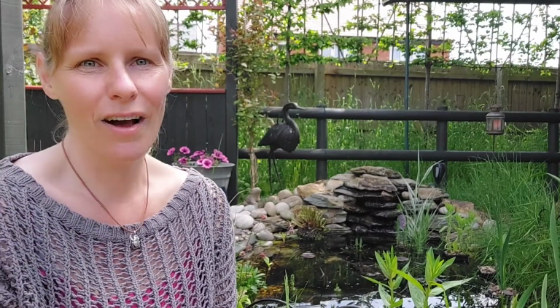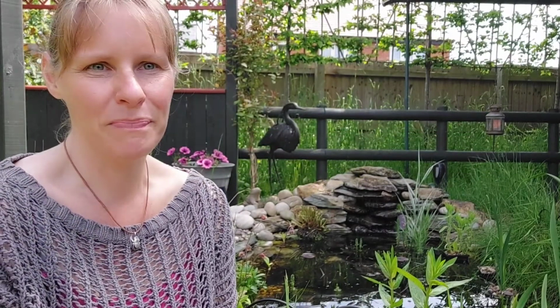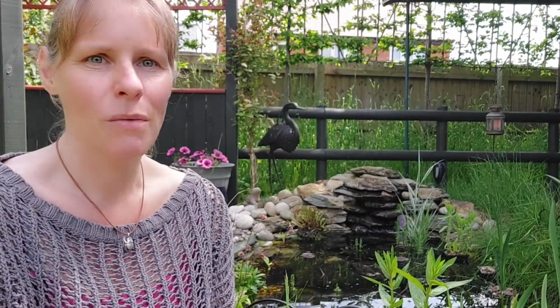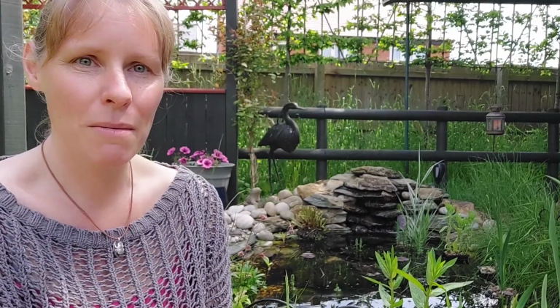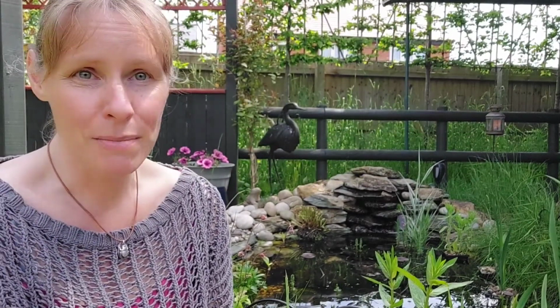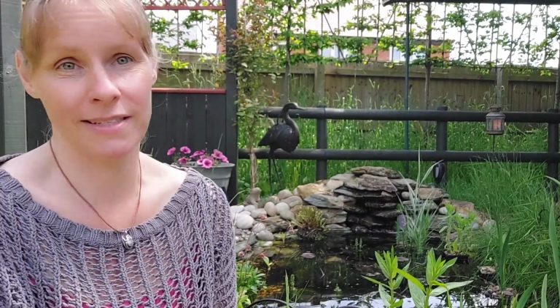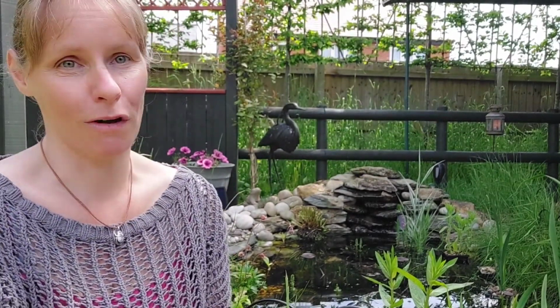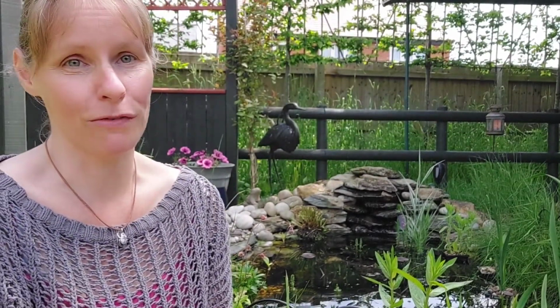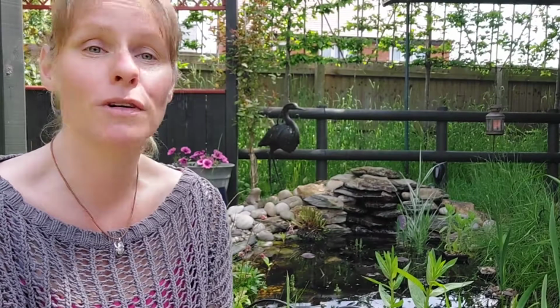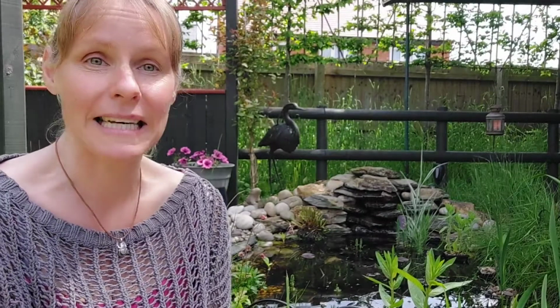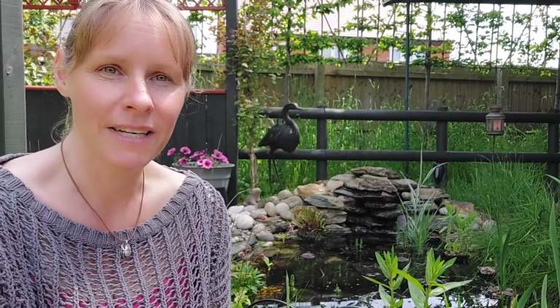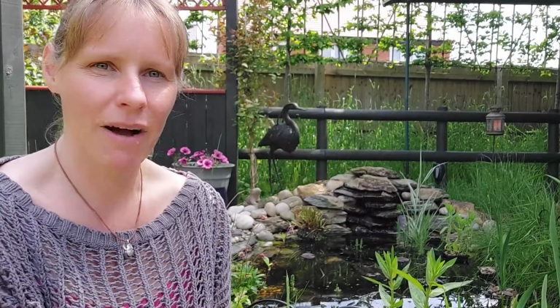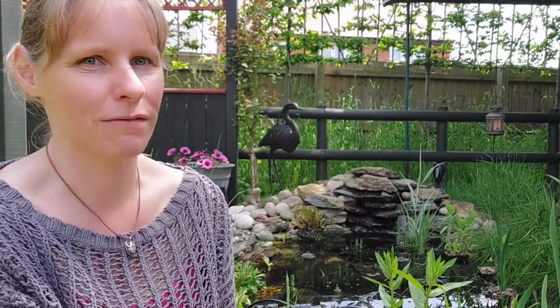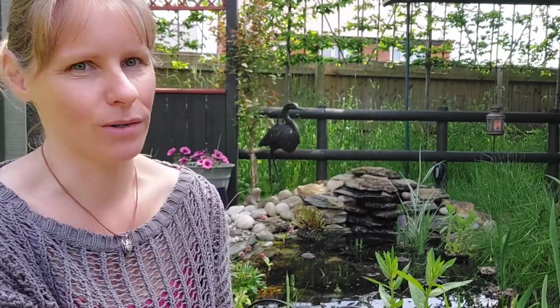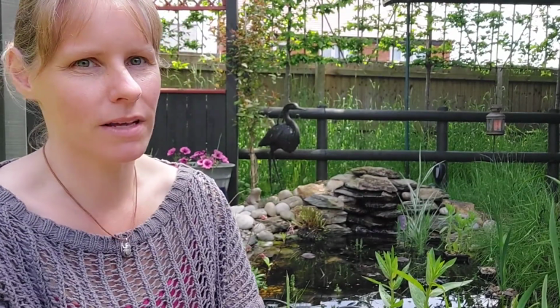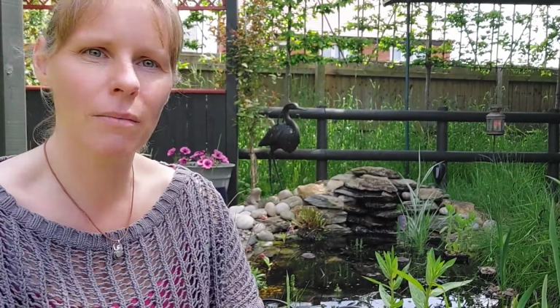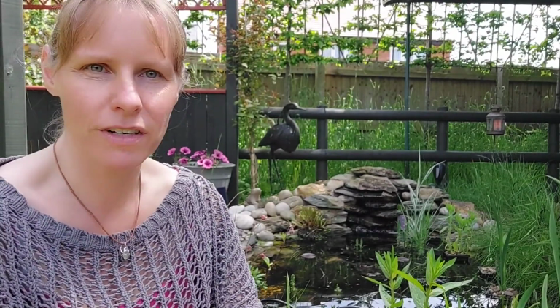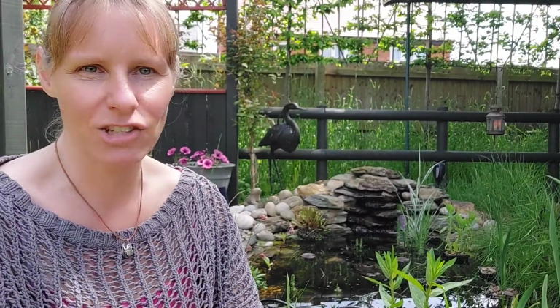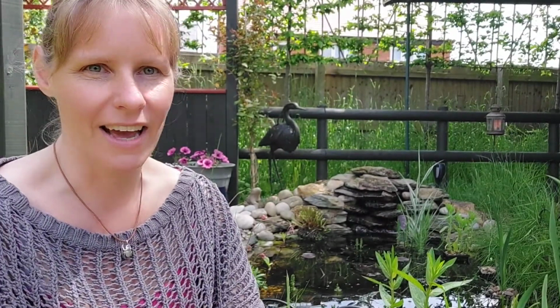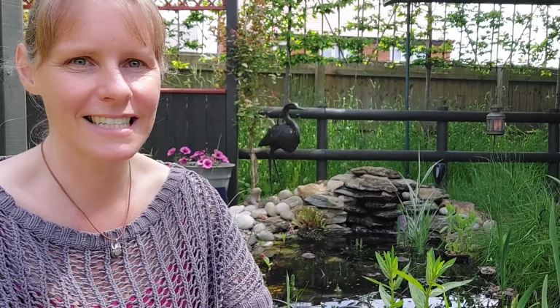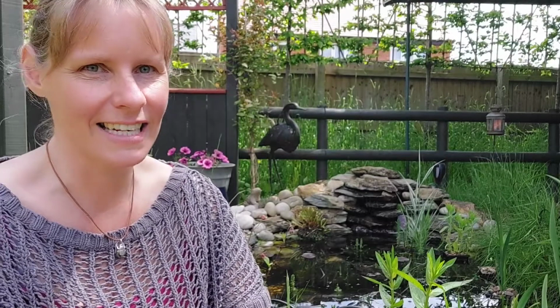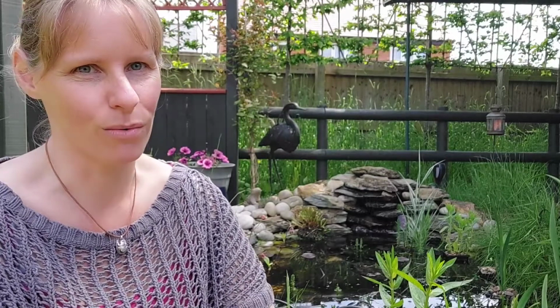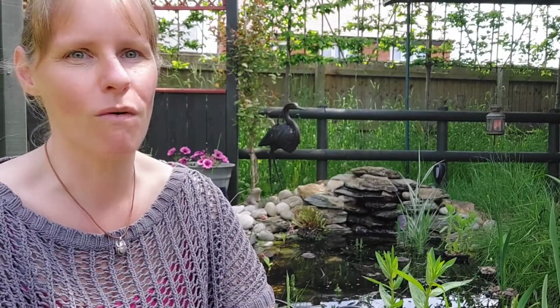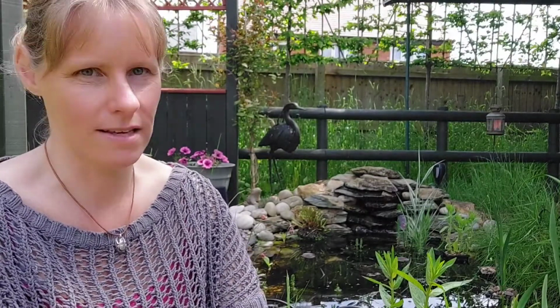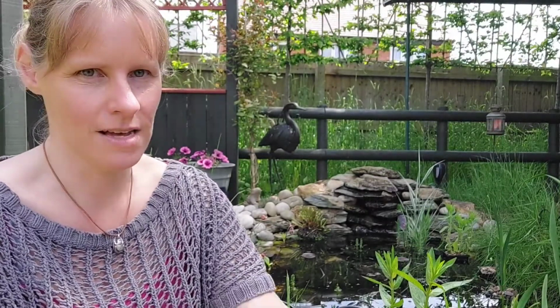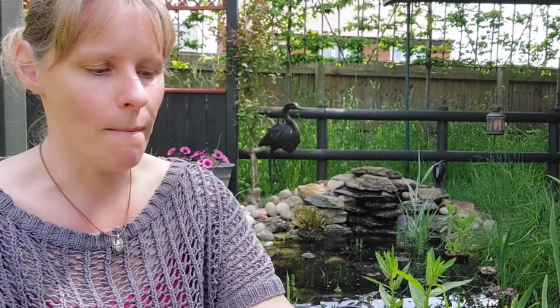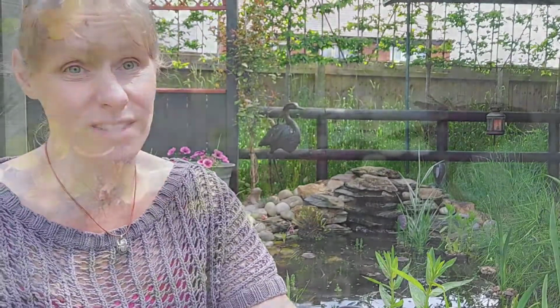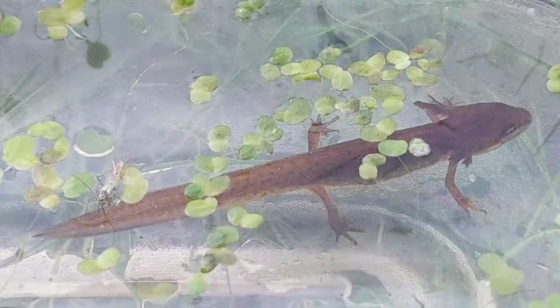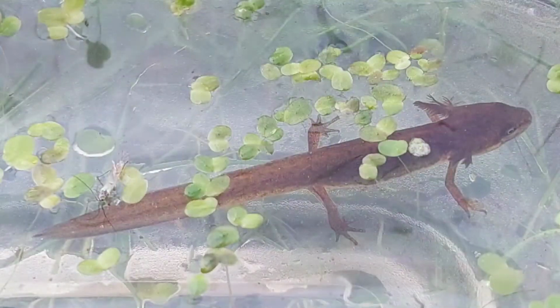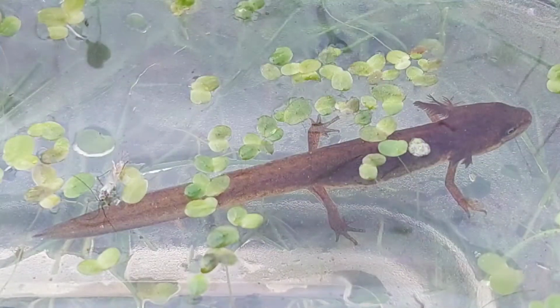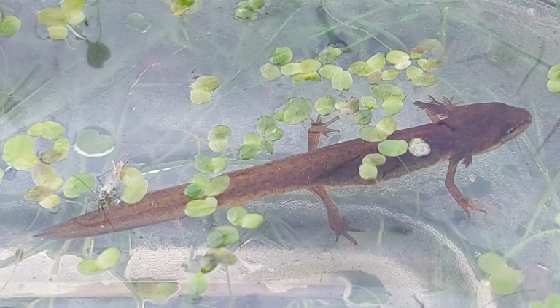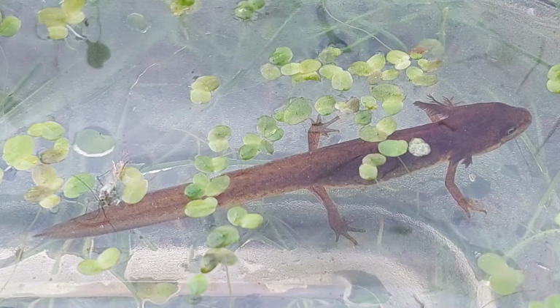Hi everyone, we're back at my neighbour's amazing wildlife pond for a frogspawn update. I haven't done one for quite a long time because I've been coming over and checking and I hadn't seen any tadpoles for weeks. I'd seen a few newts and I thought they might have had a bit of a munch.